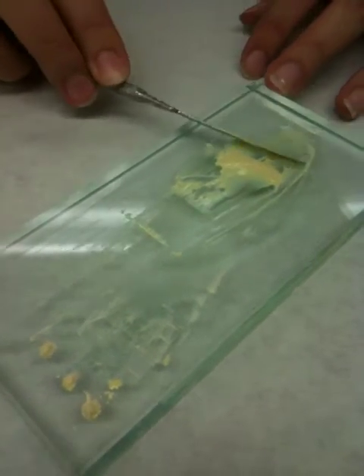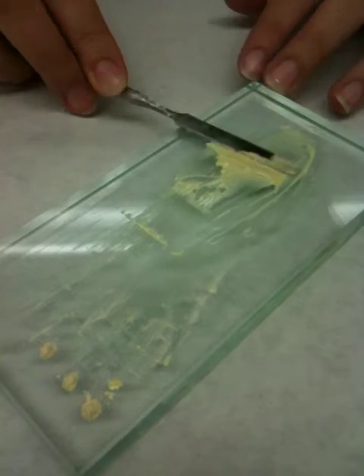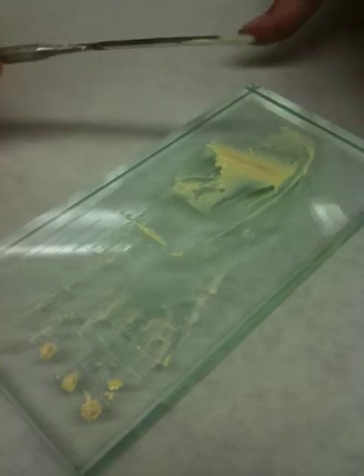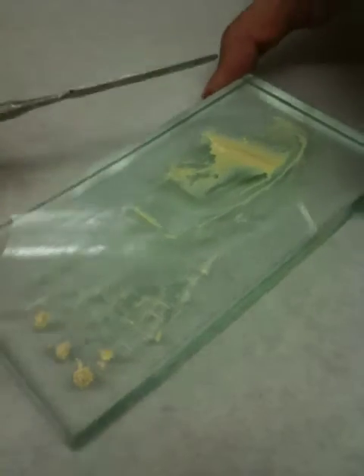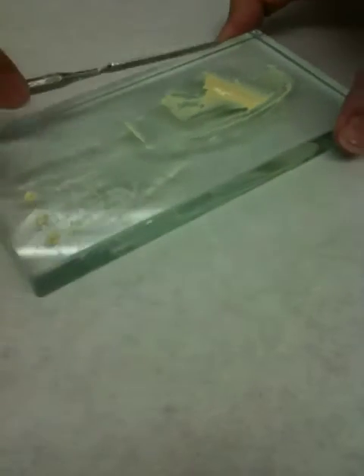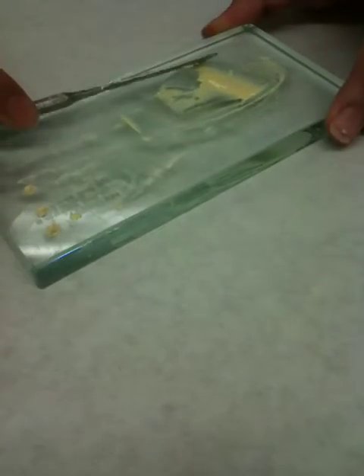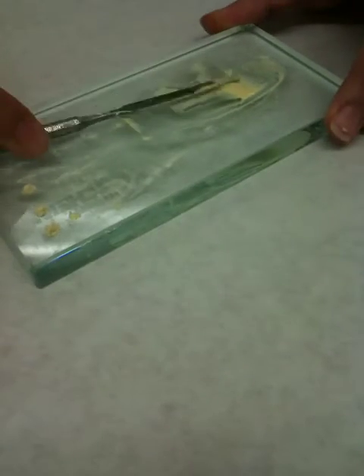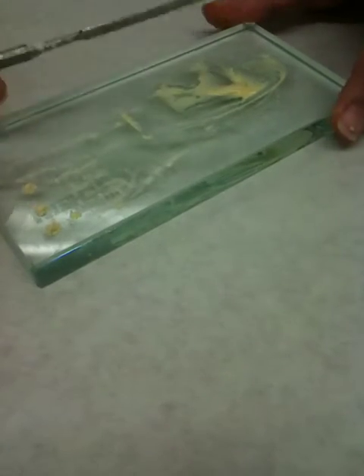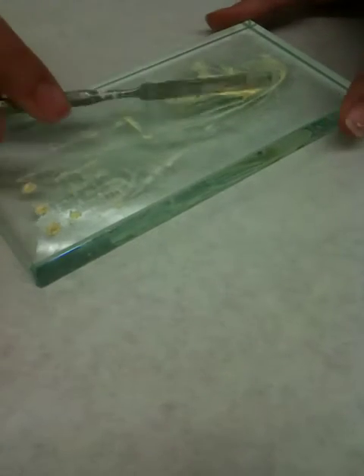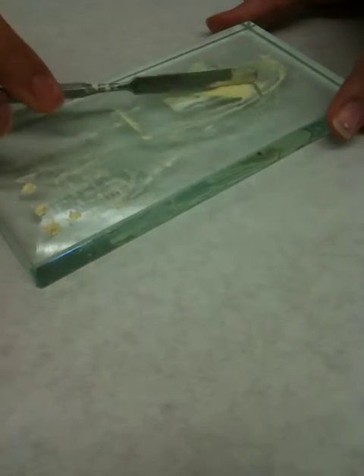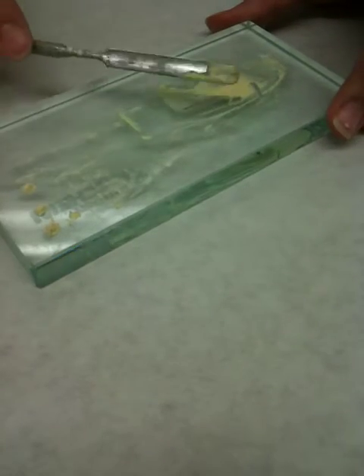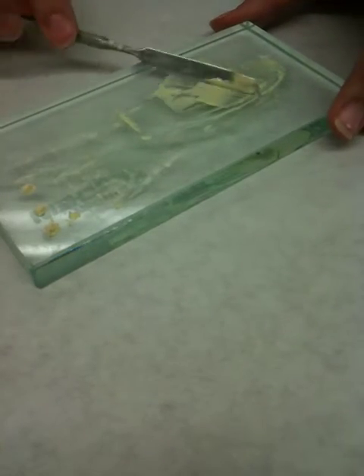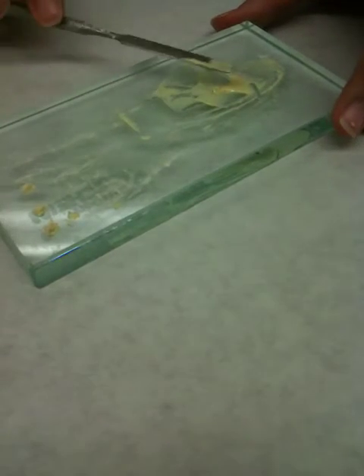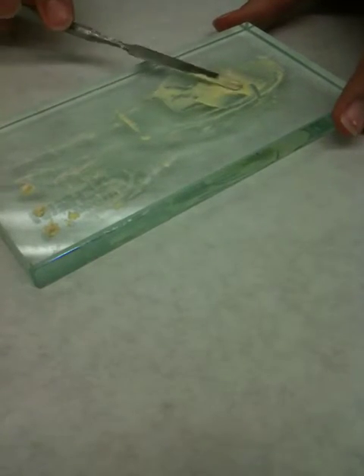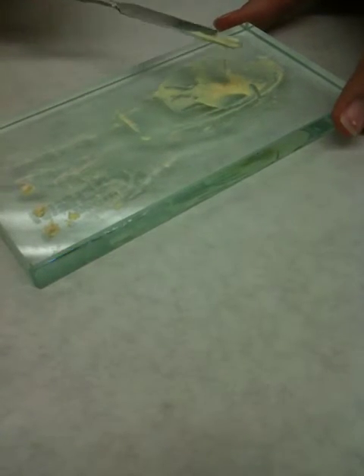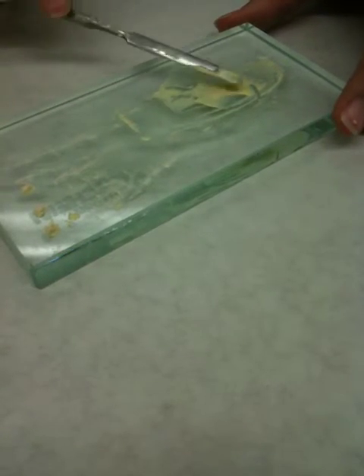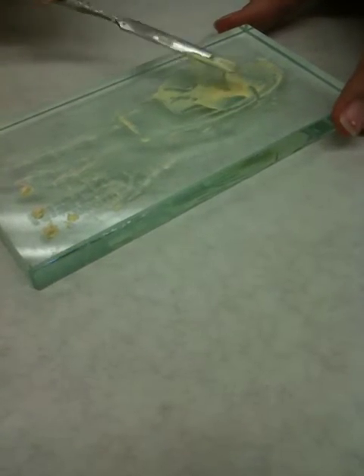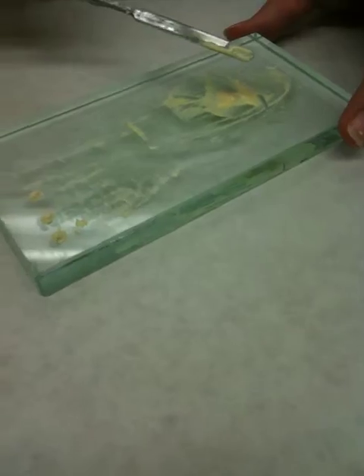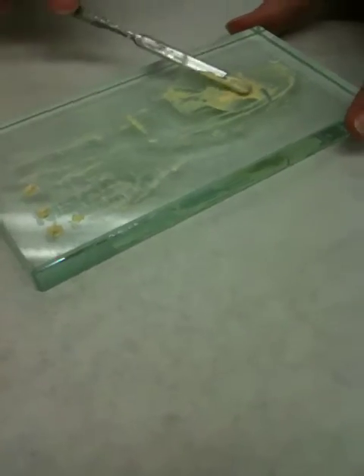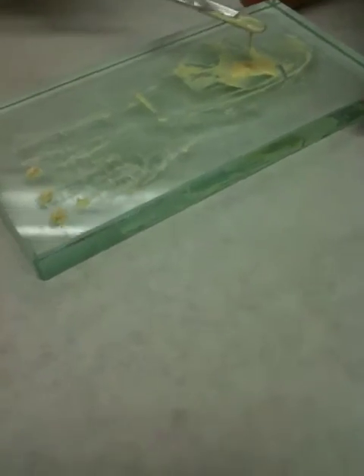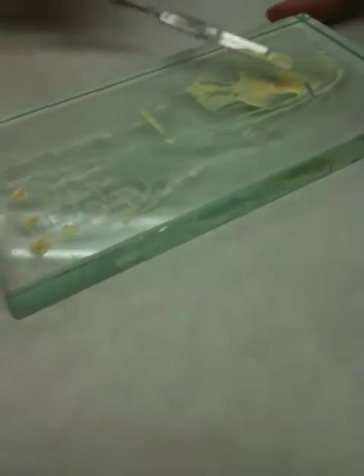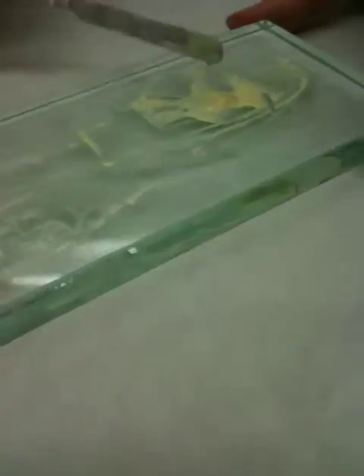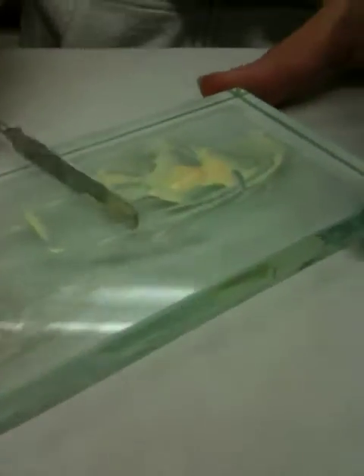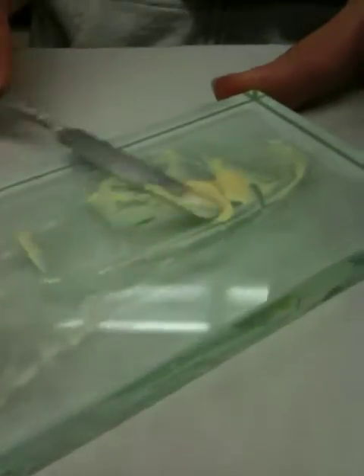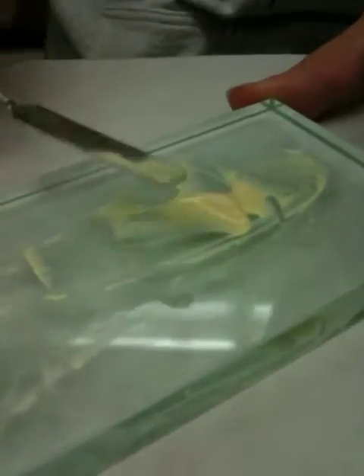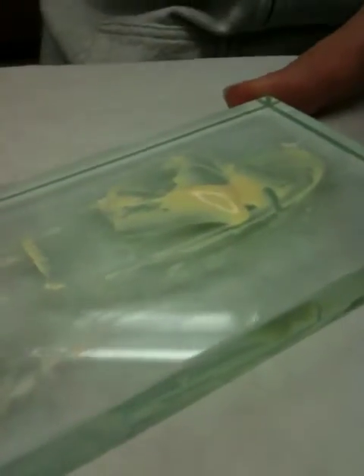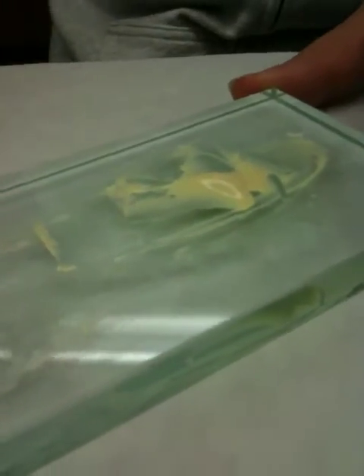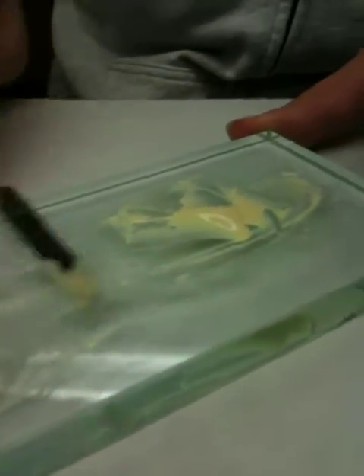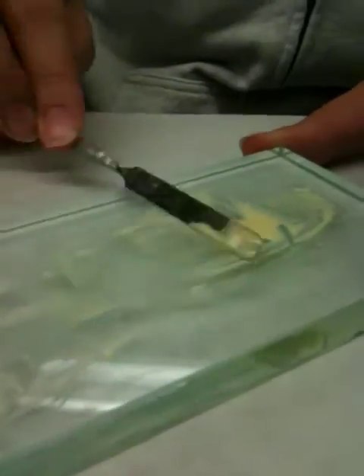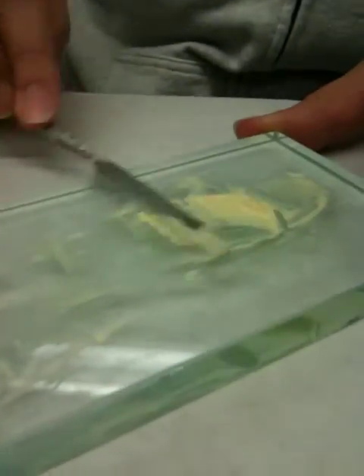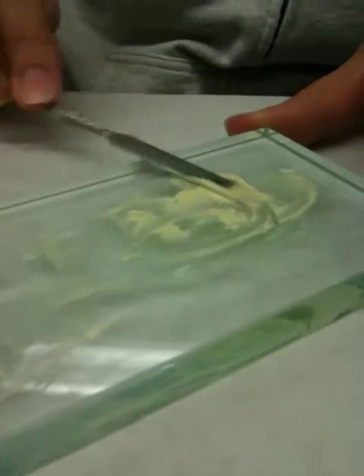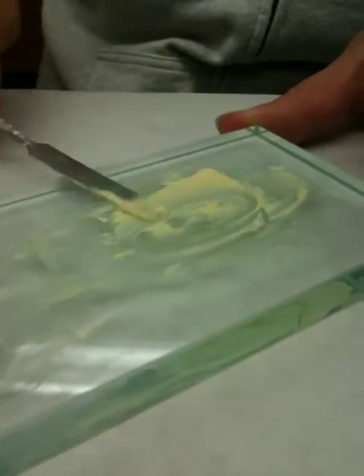When it starts to get thicker, you're going to gather it up and try to stretch it. It should stretch an inch if it's ready, so we need to add a little bit more to this one.